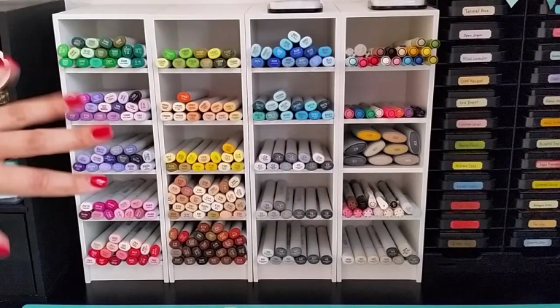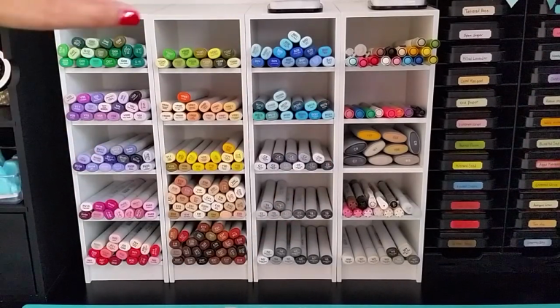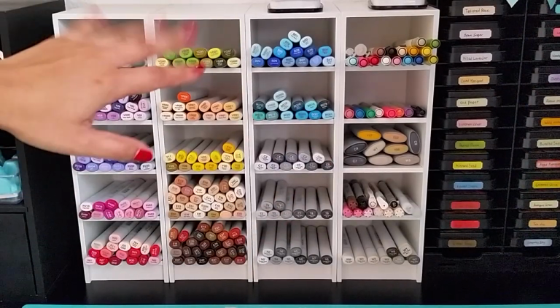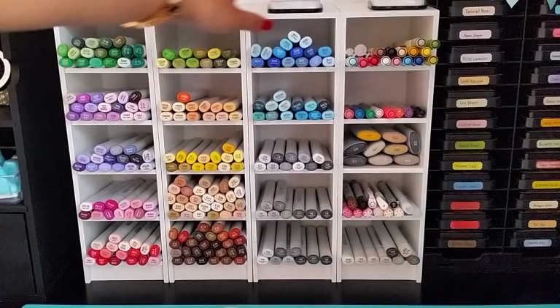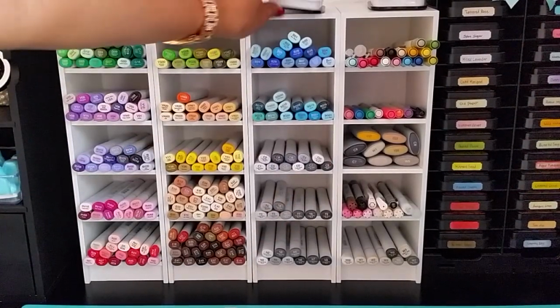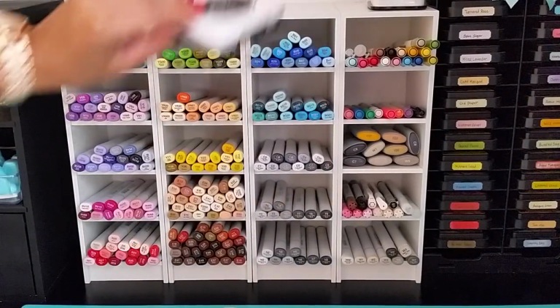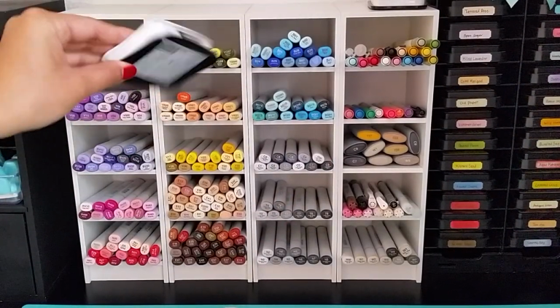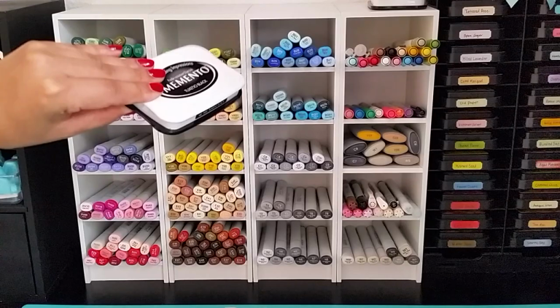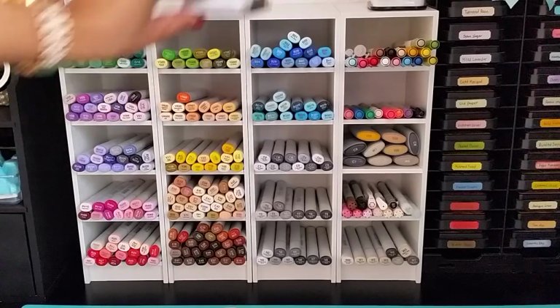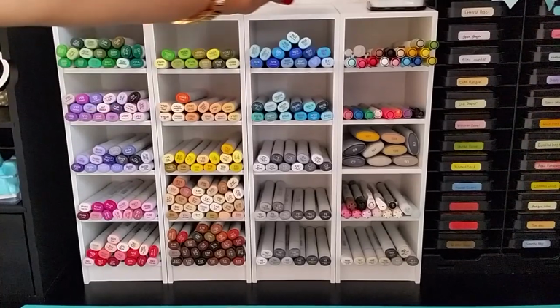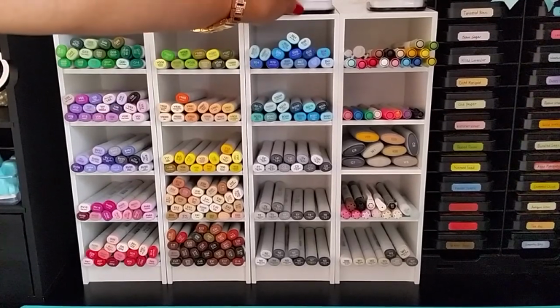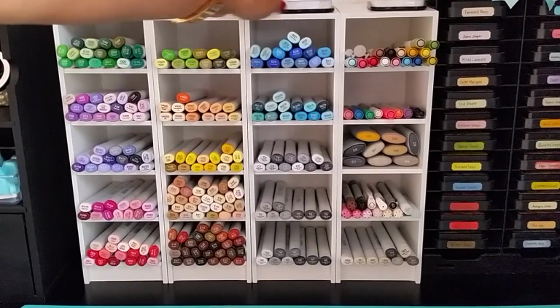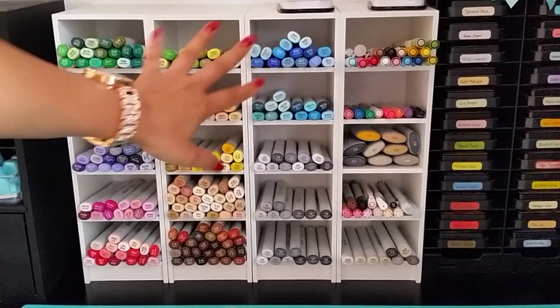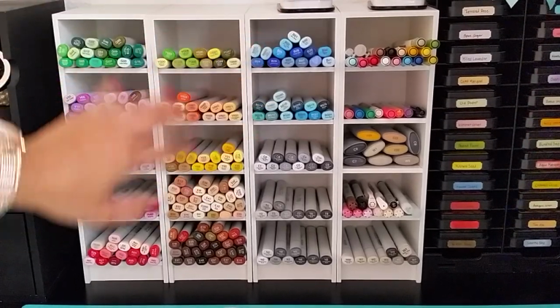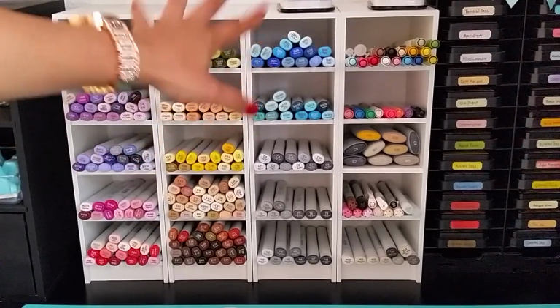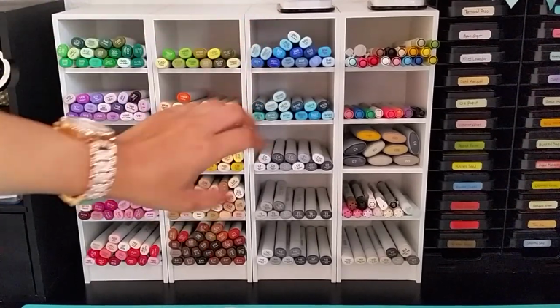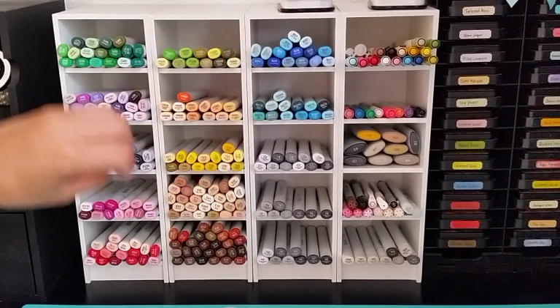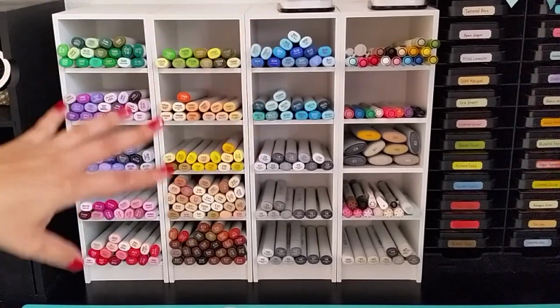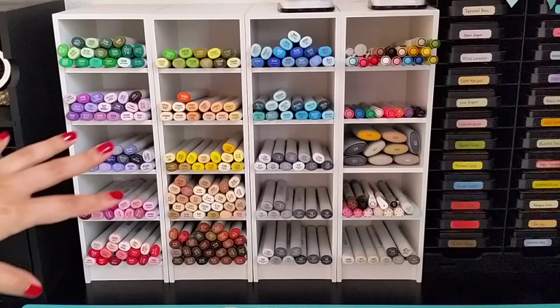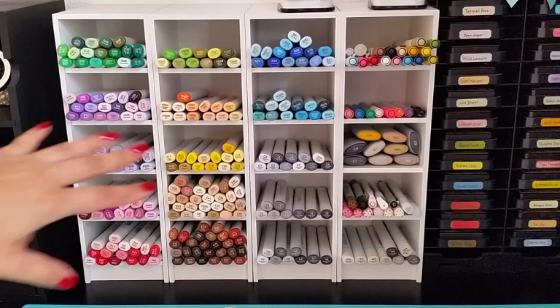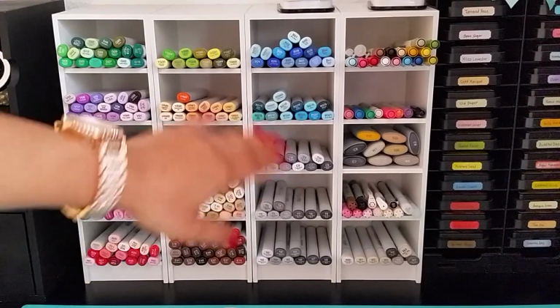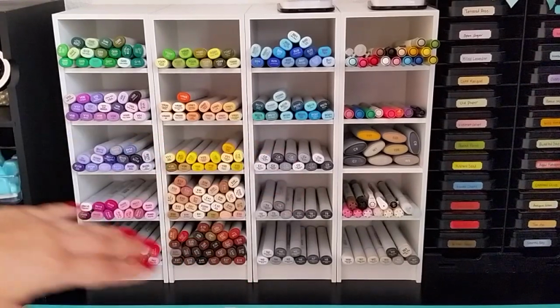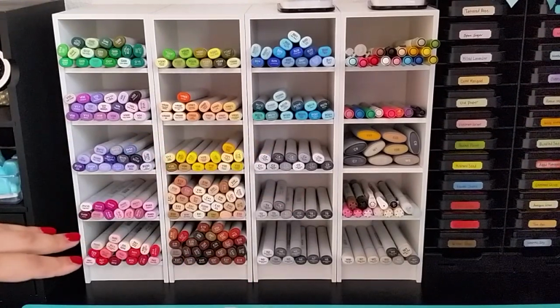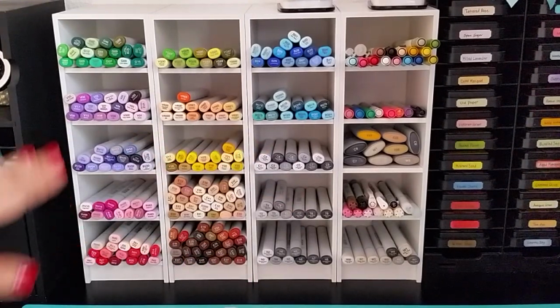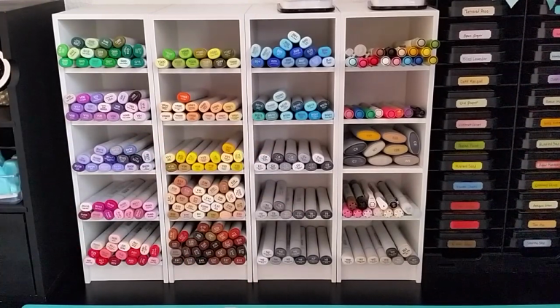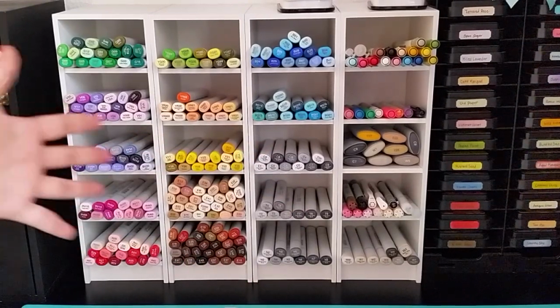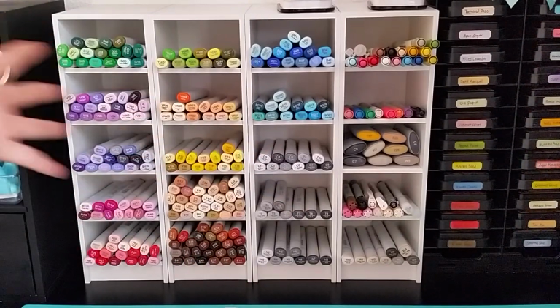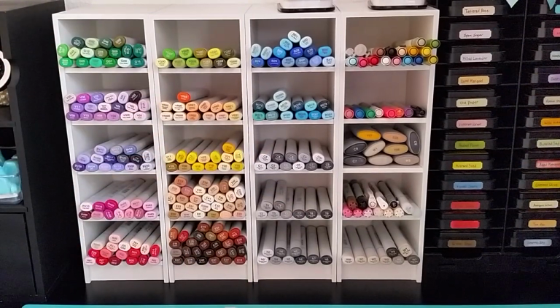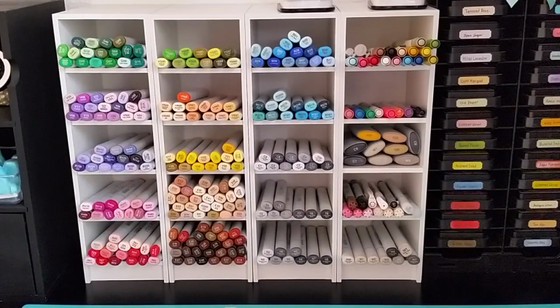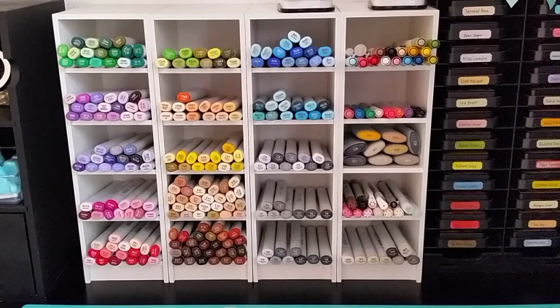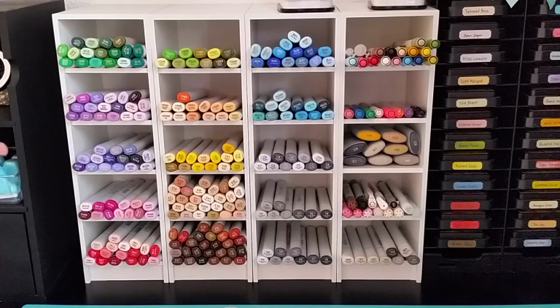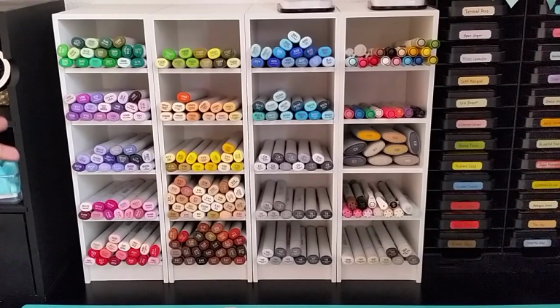You can also store your ink pads in them if you decide to, and they accommodate the space for ink pads too if you happen to have space for that. You can also add as many units as you want — they're very affordable.